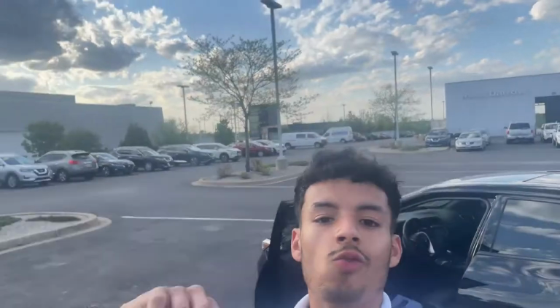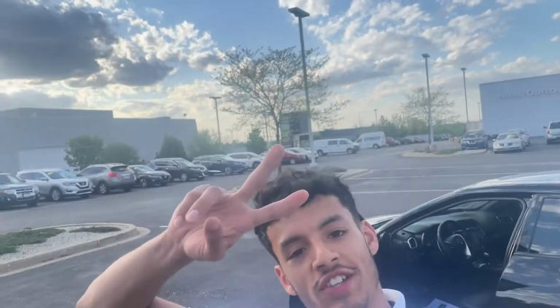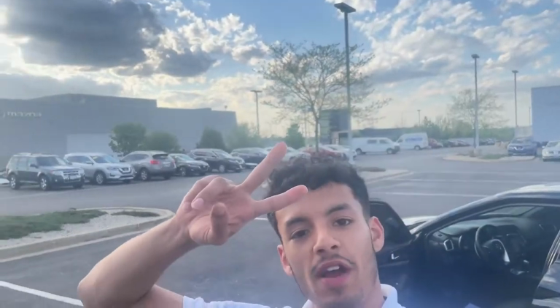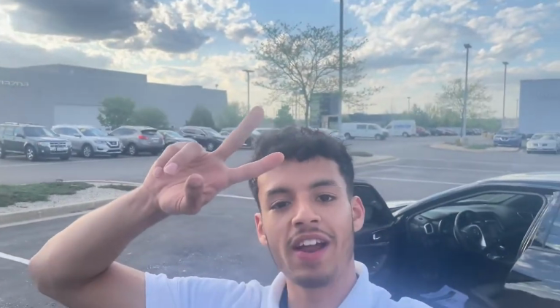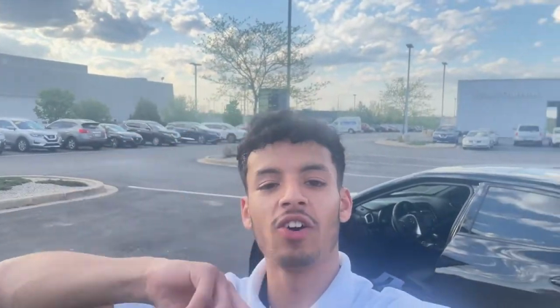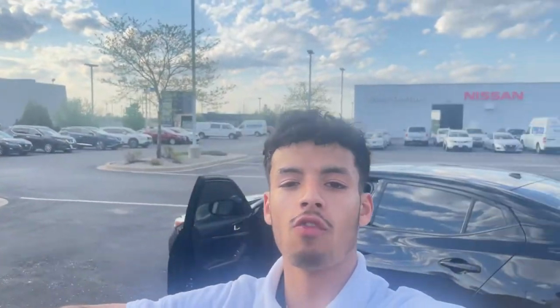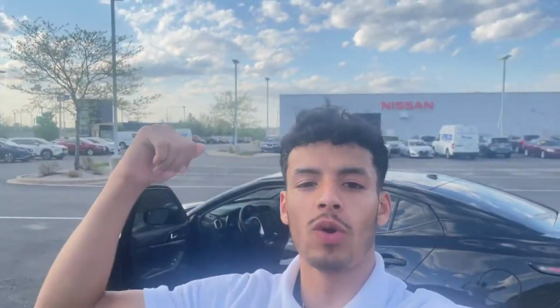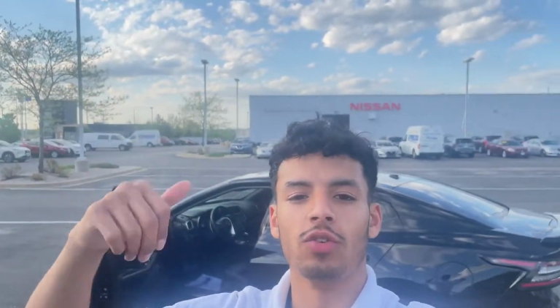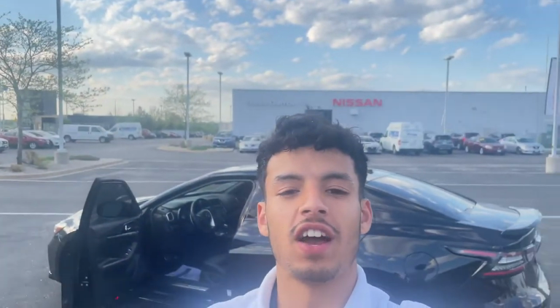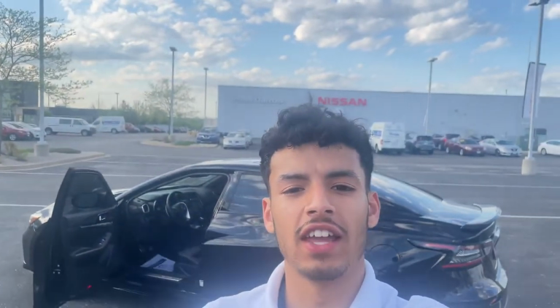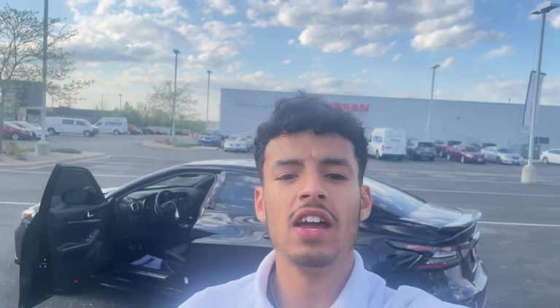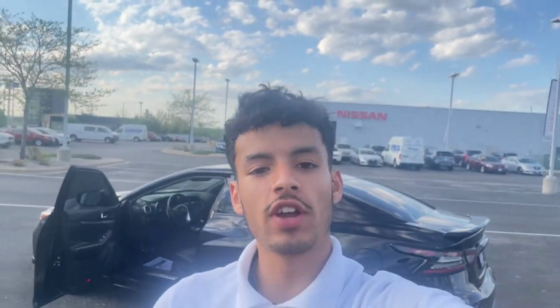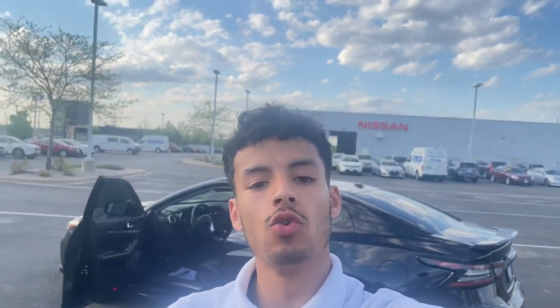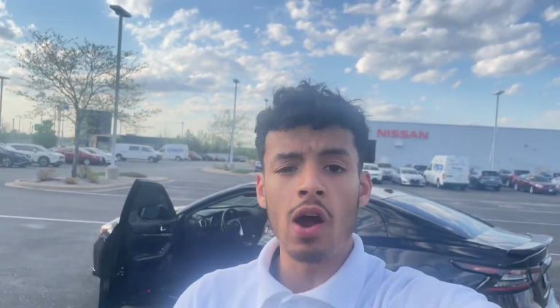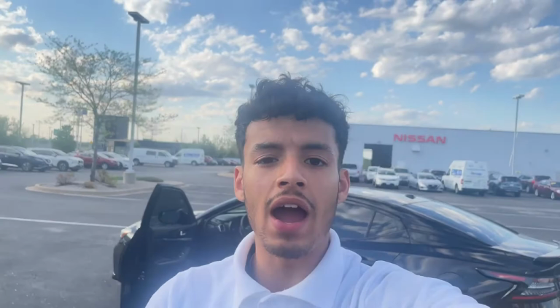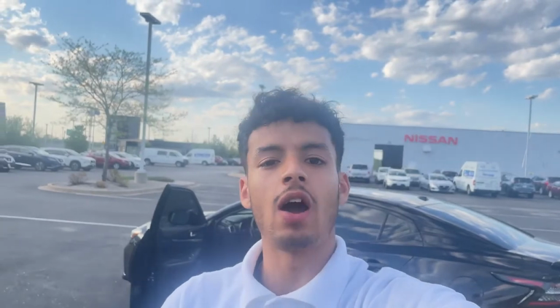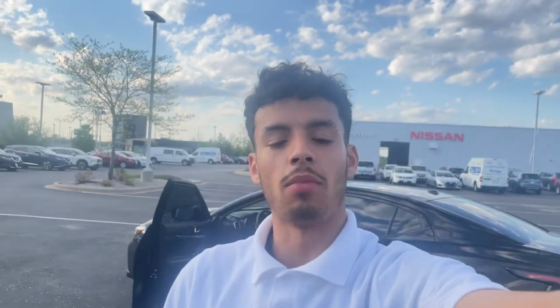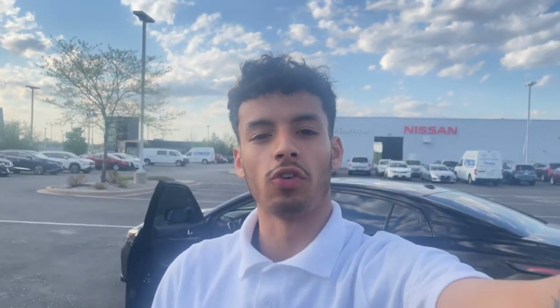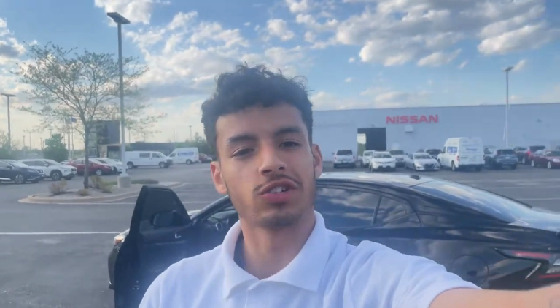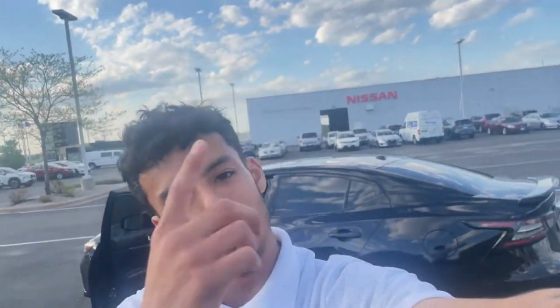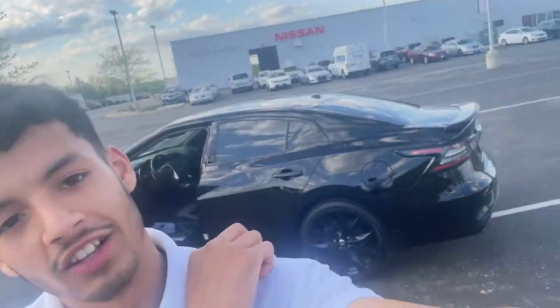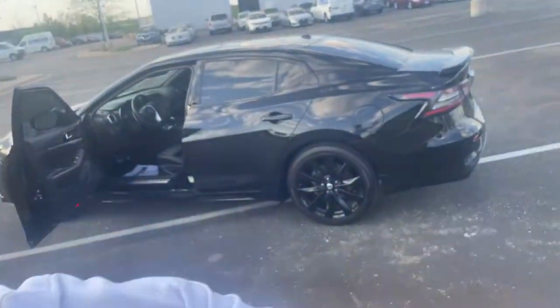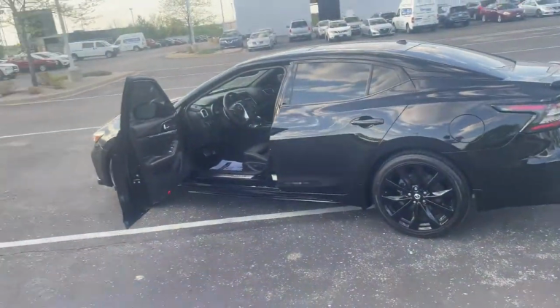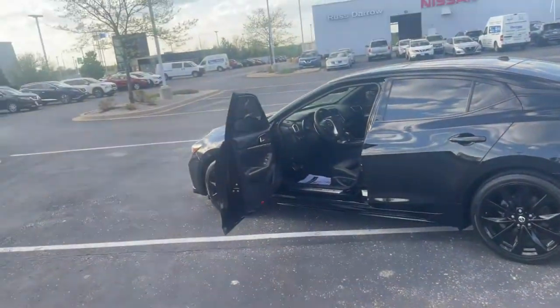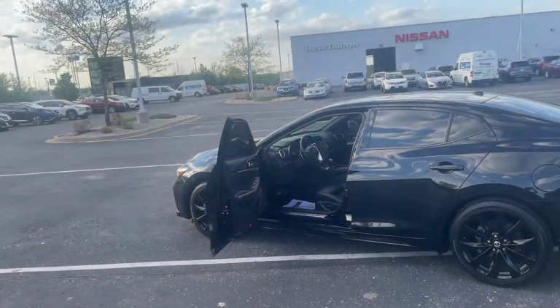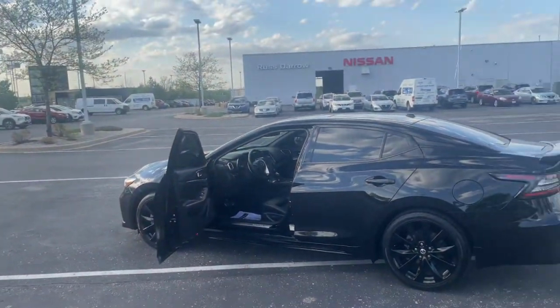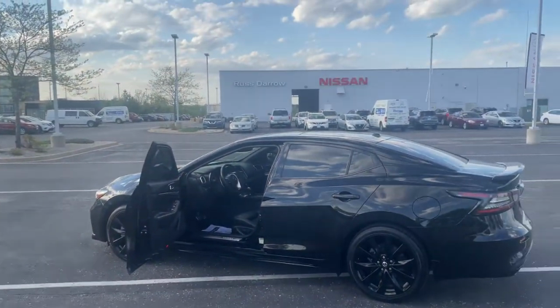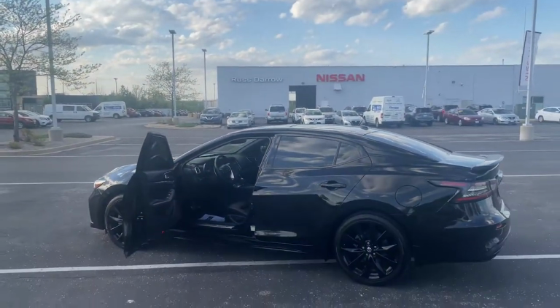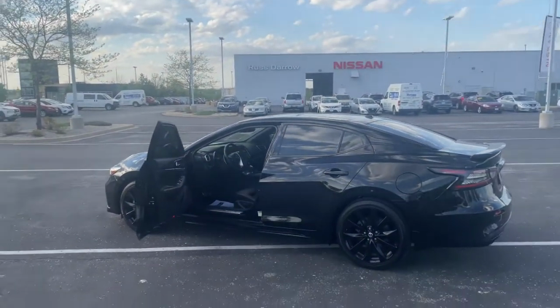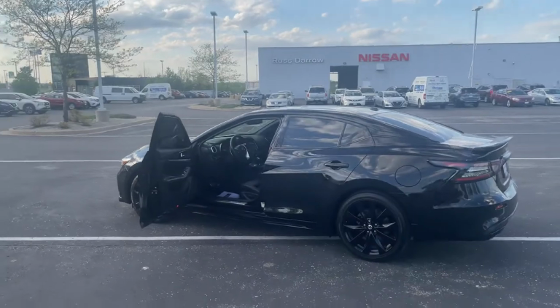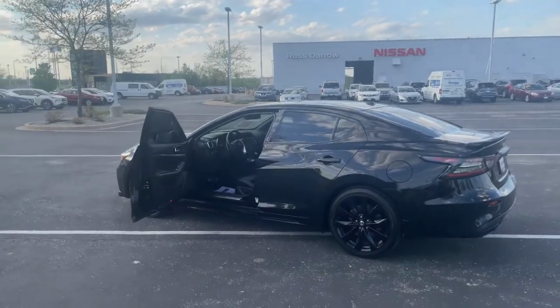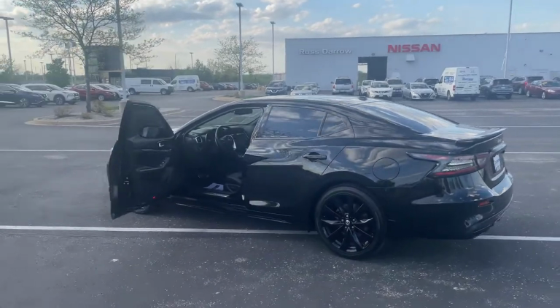What's up everybody? LJ over at RustAire Nissan again, showcasing you what I would buy if I was in the market for a car. So why don't we take a look. We've got a beautiful 2019 Nissan Maxima here.